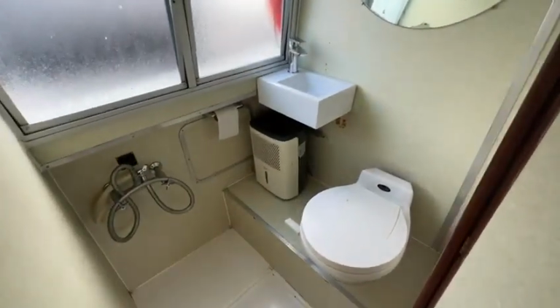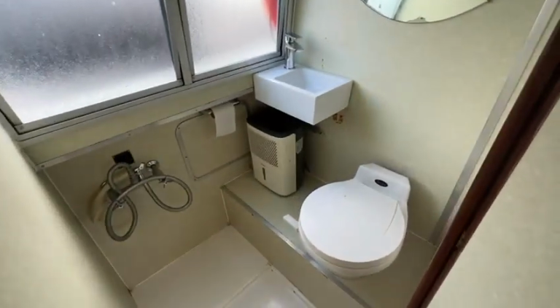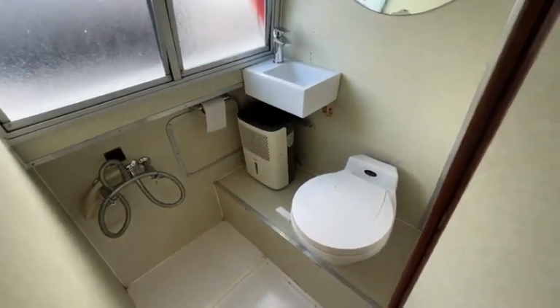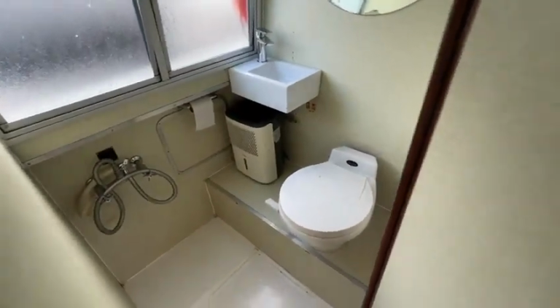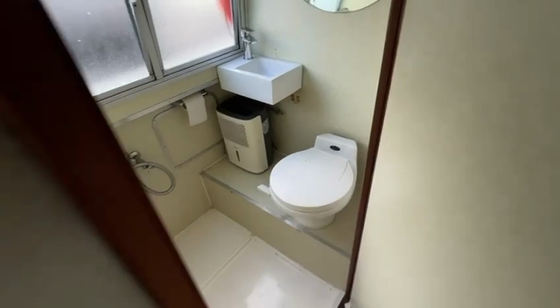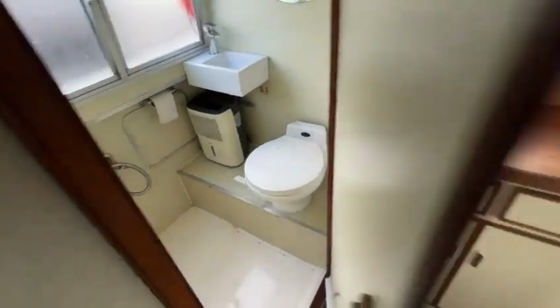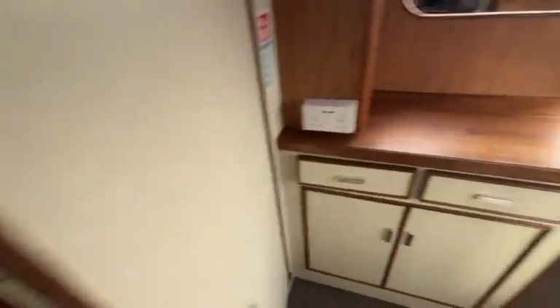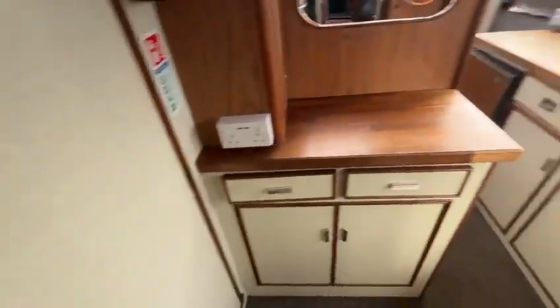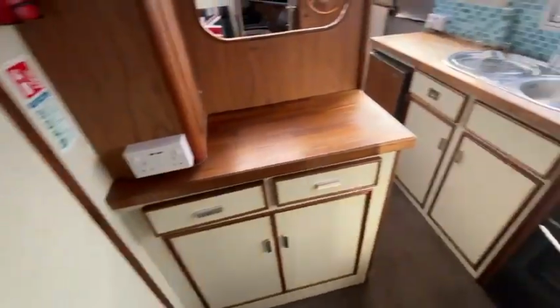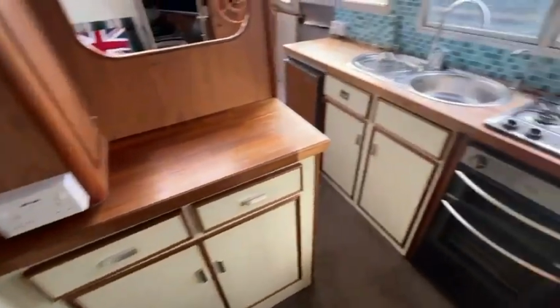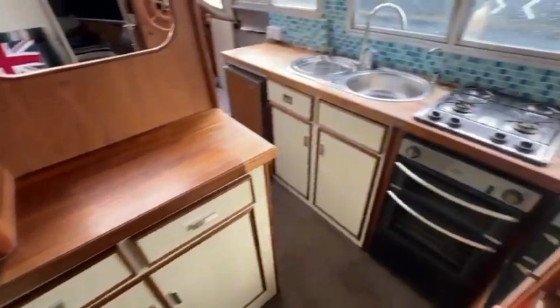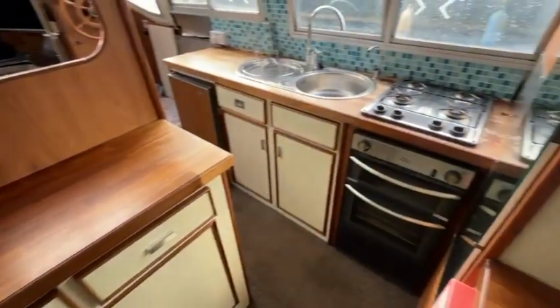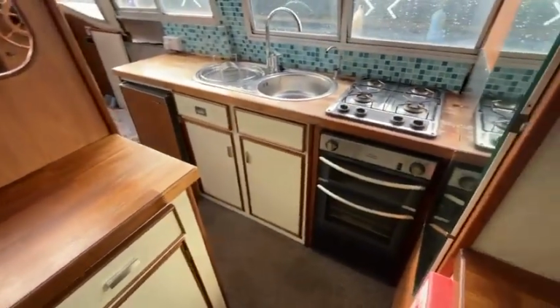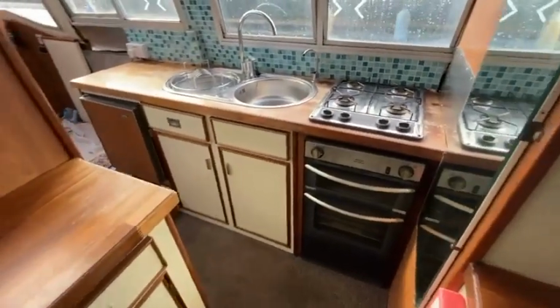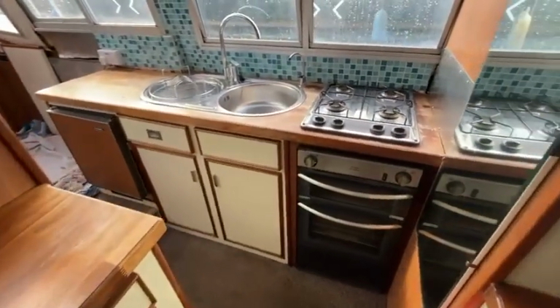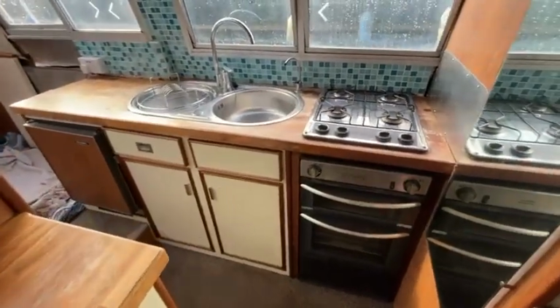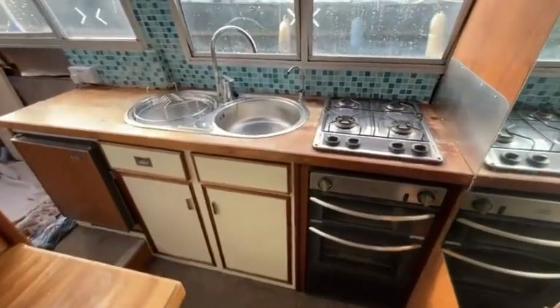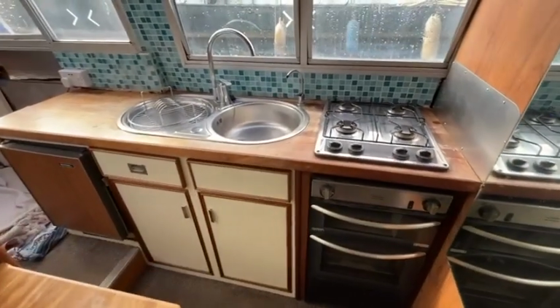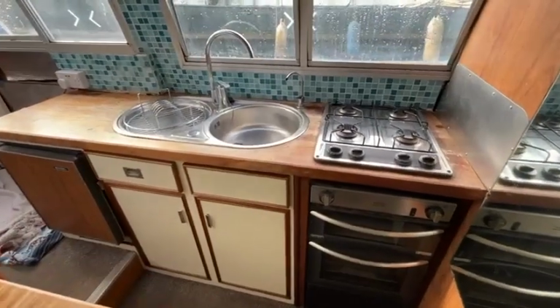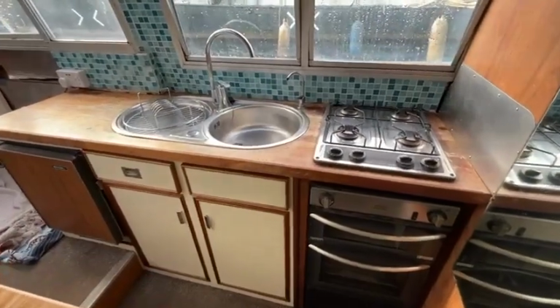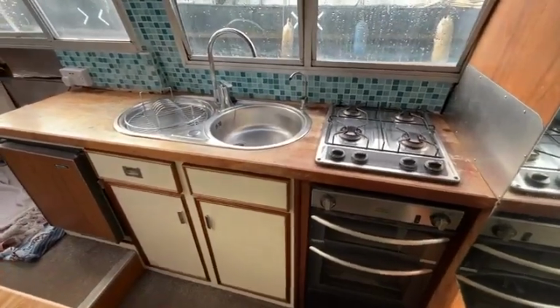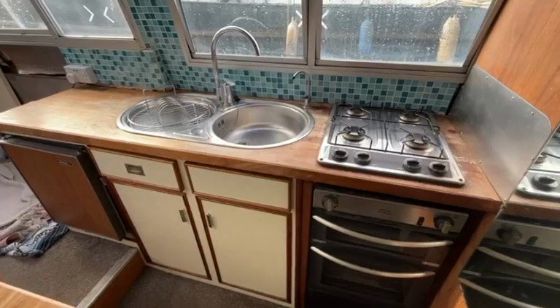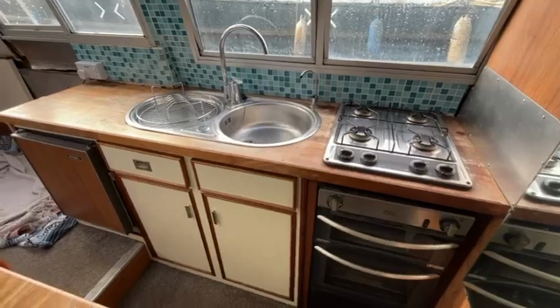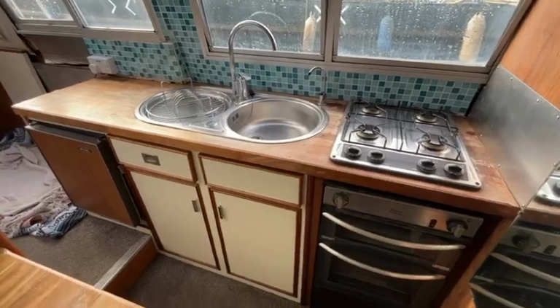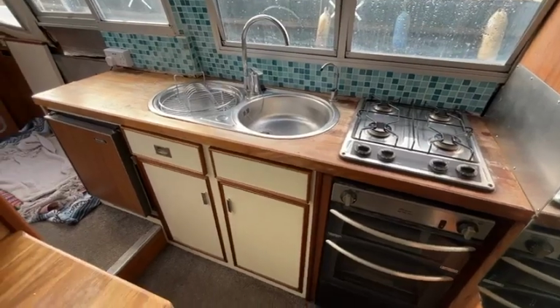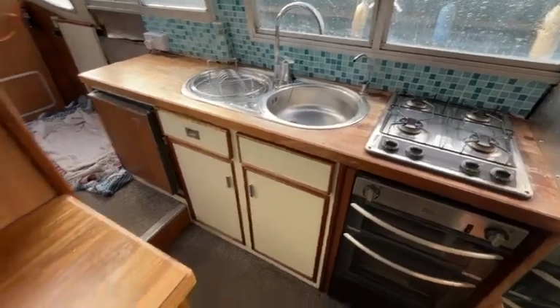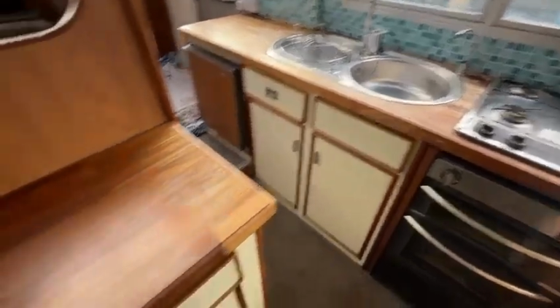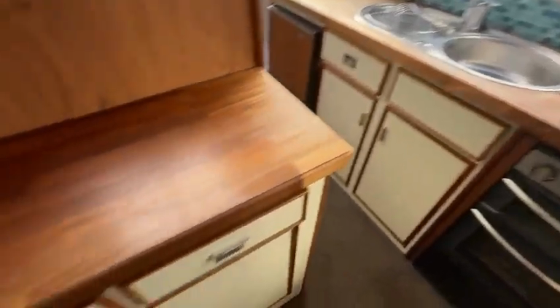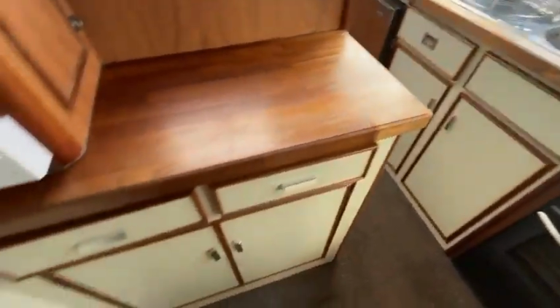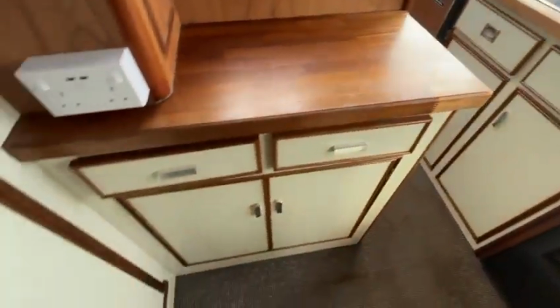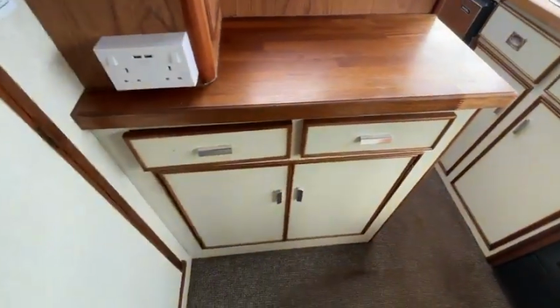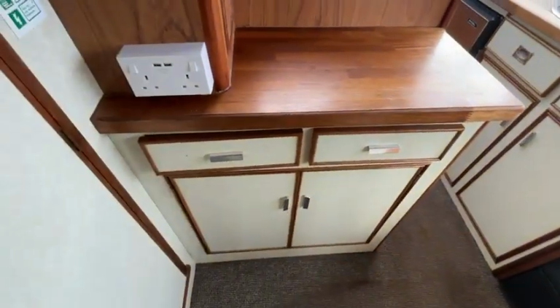So we come in from the aft cockpit. On the port side here you've got the heads, coming forwards on the starboard side you've got the galley — four burner gas hob with the oven and grill underneath.